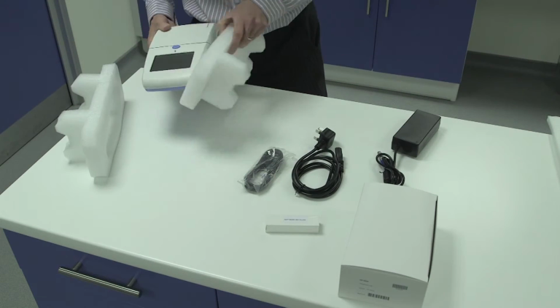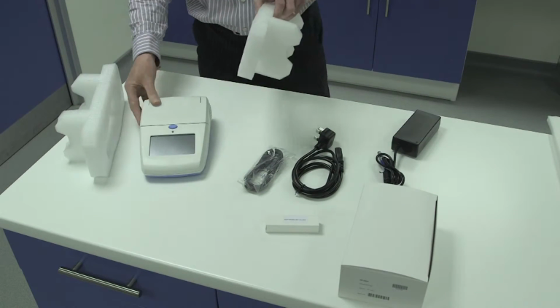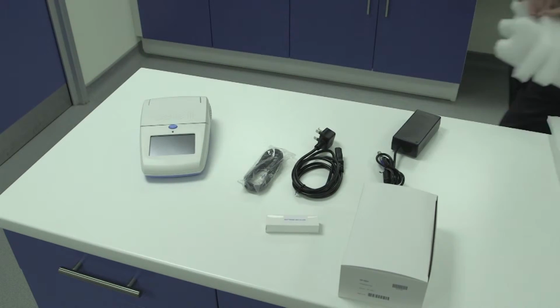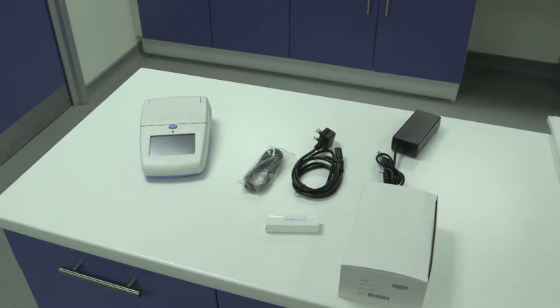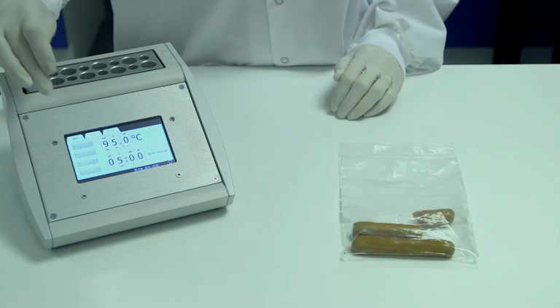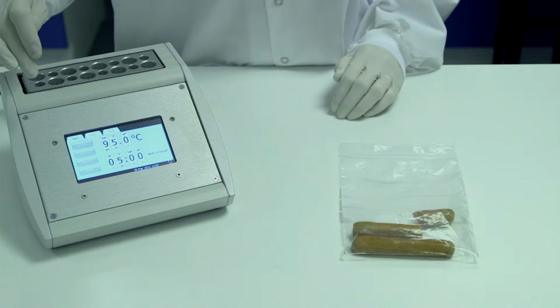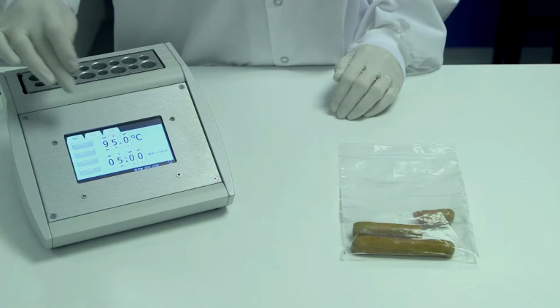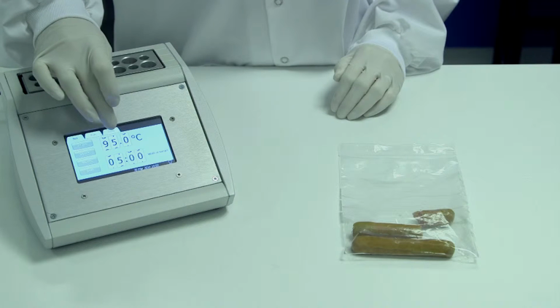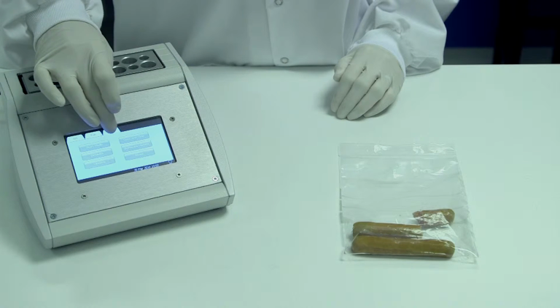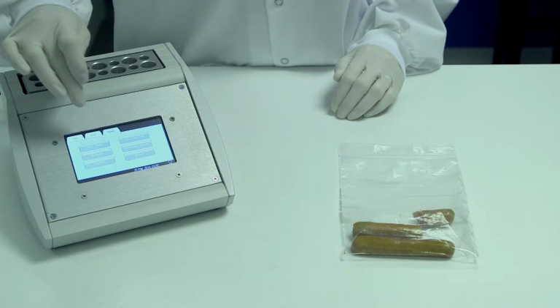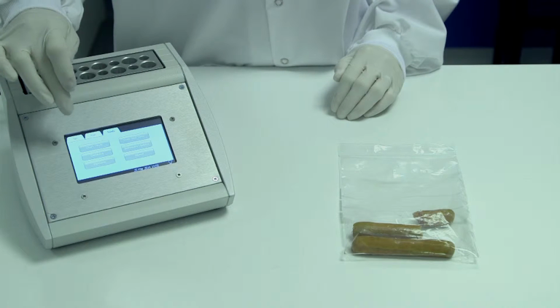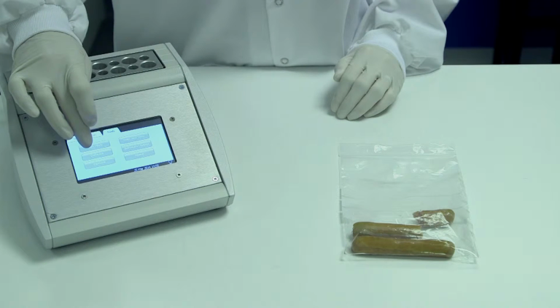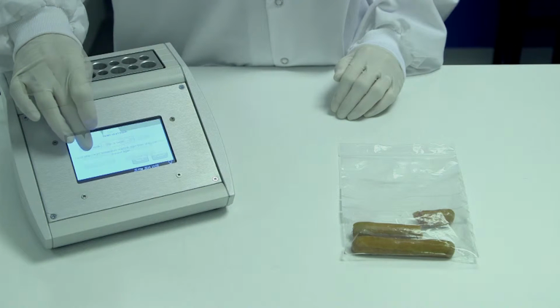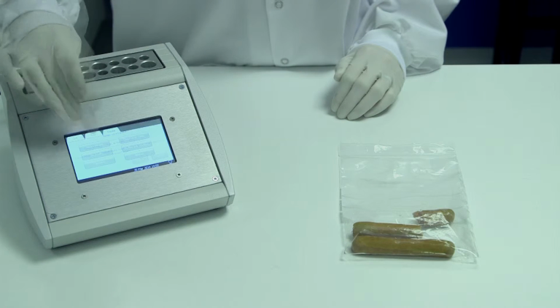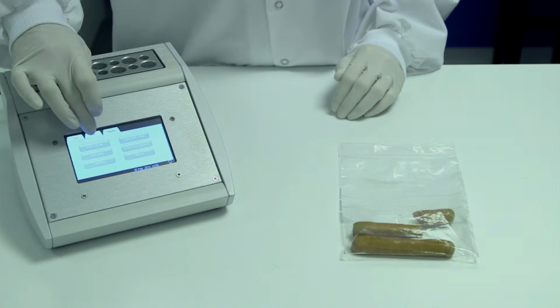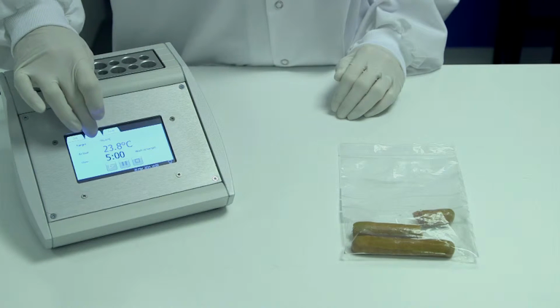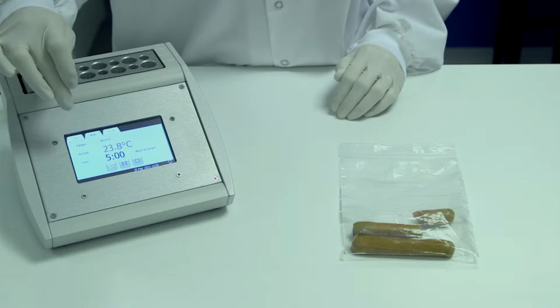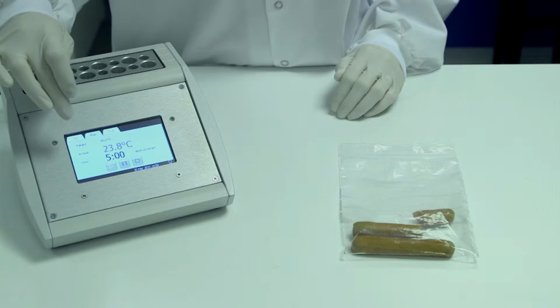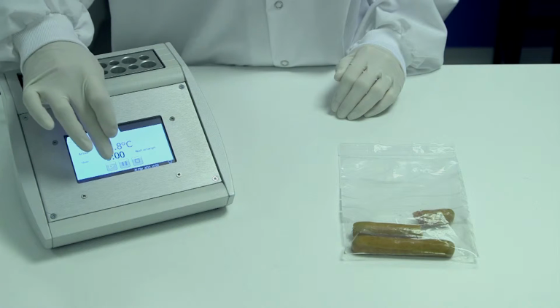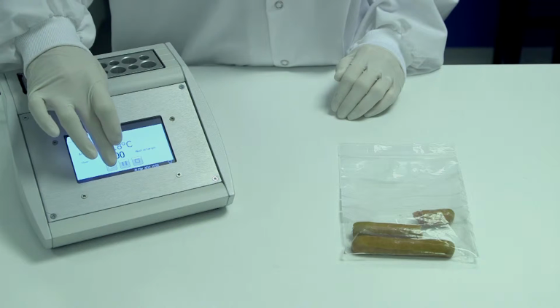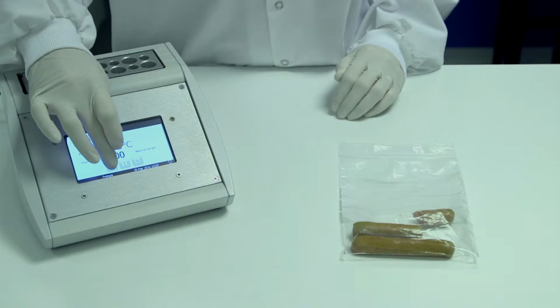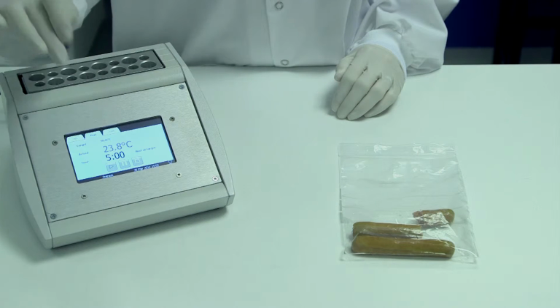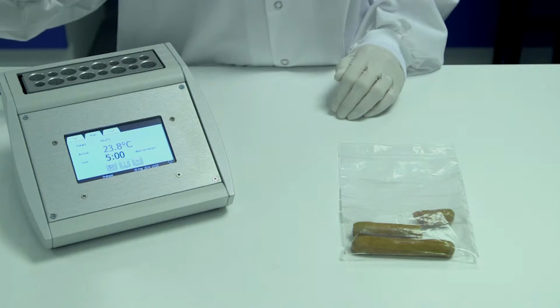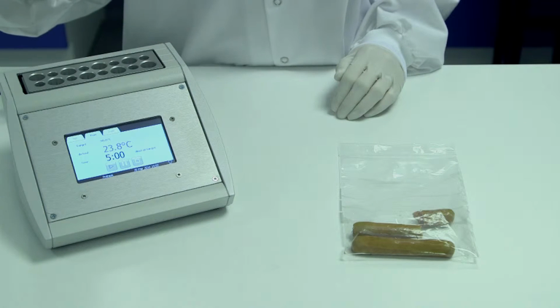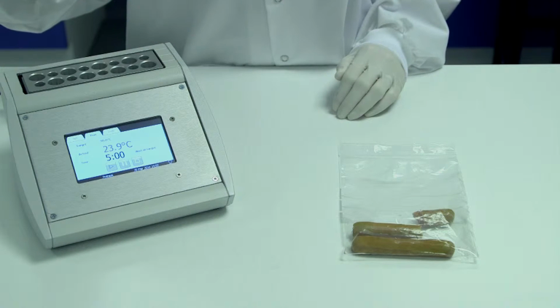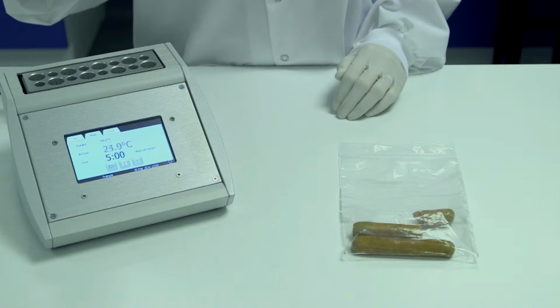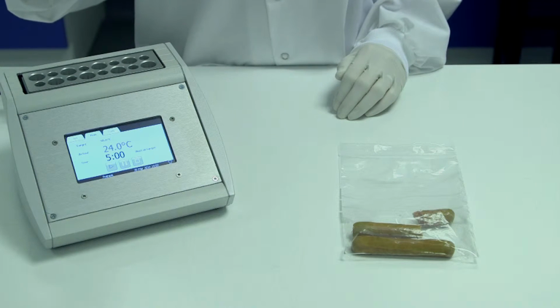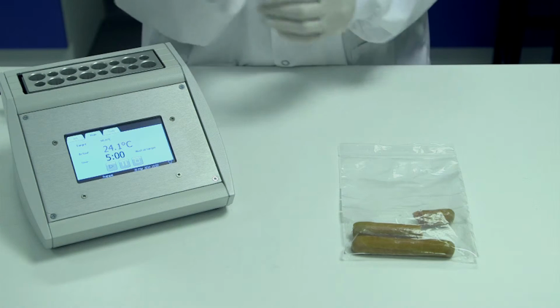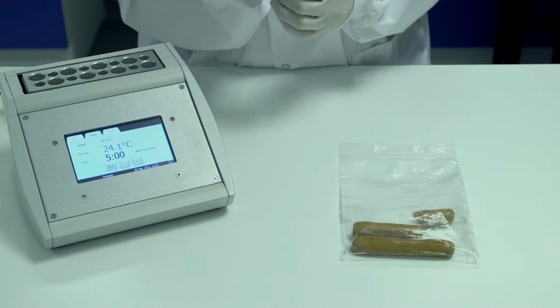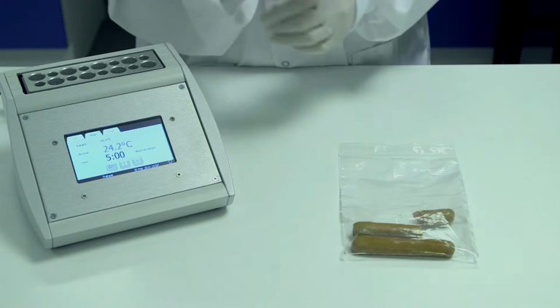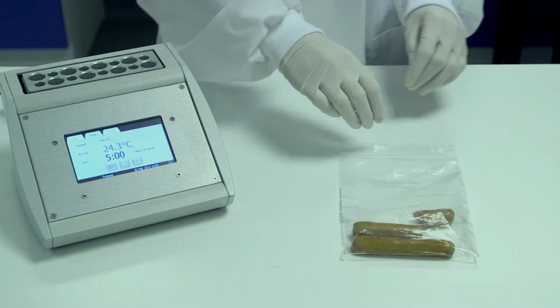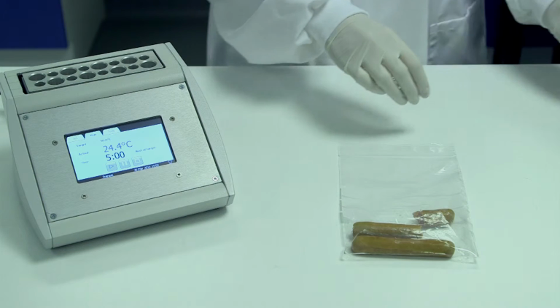To begin, set the Genie heat block to 95 degrees Celsius. Whilst the instrument is heating, the sample of meat can be prepared.